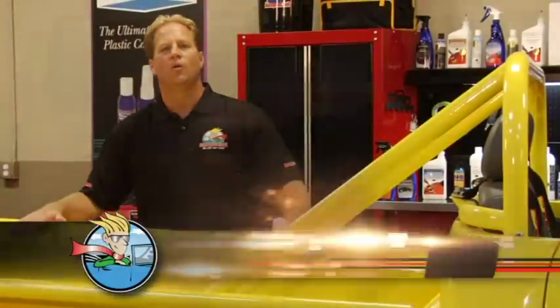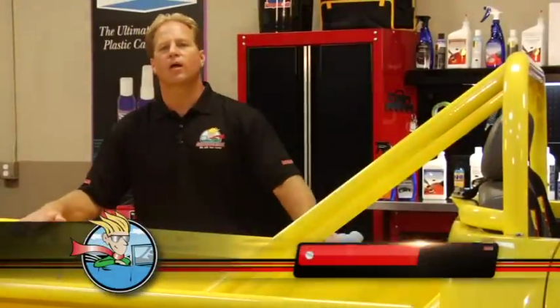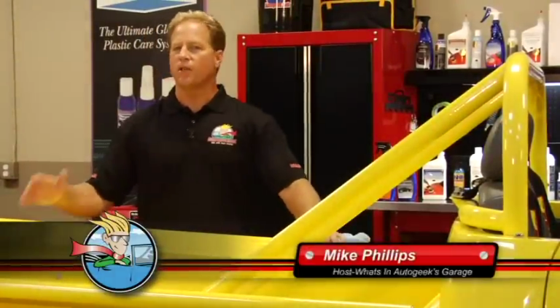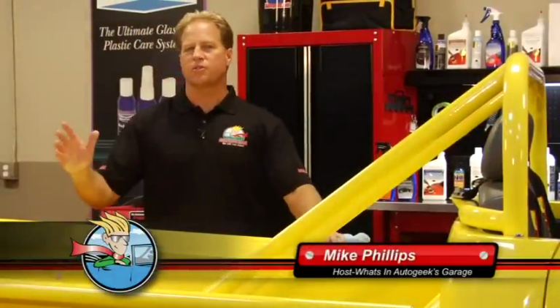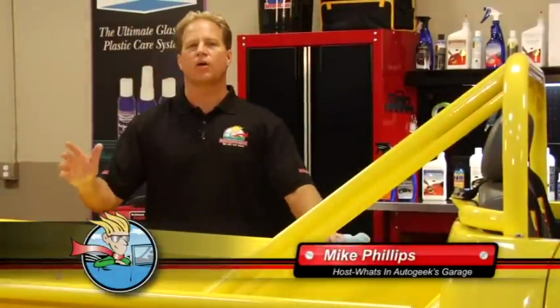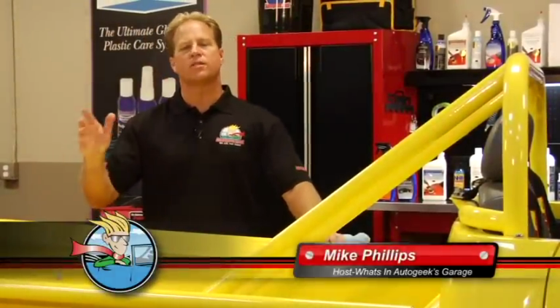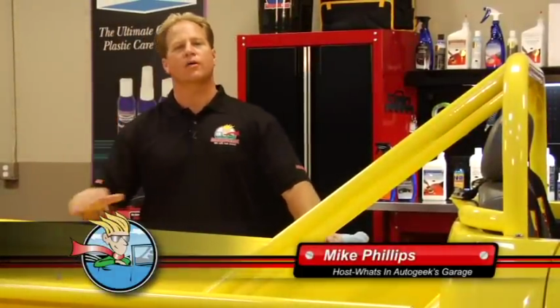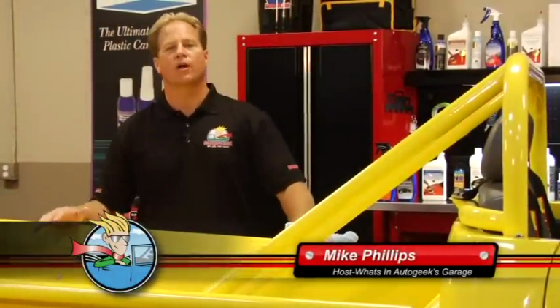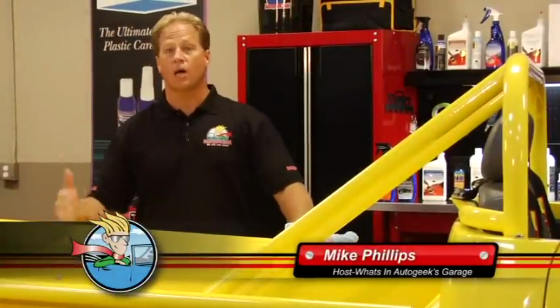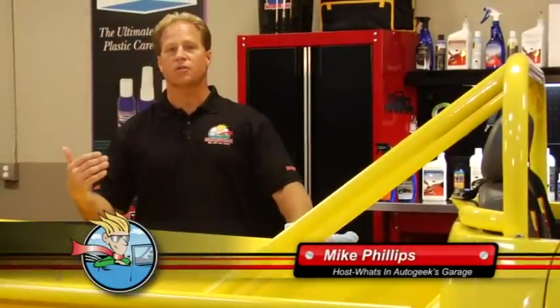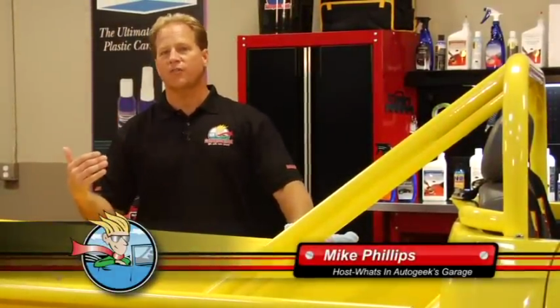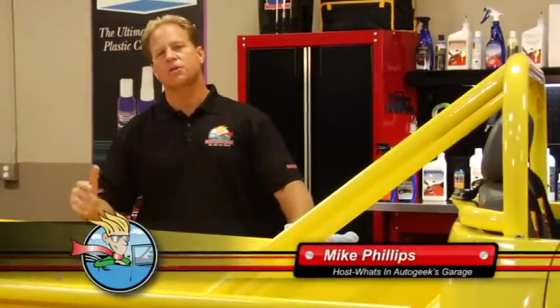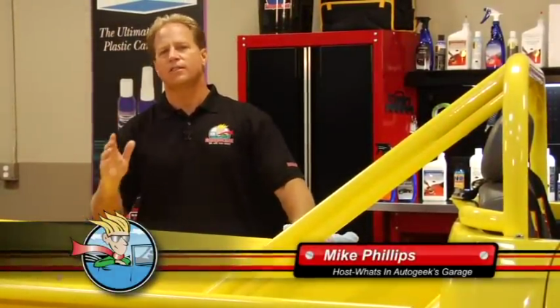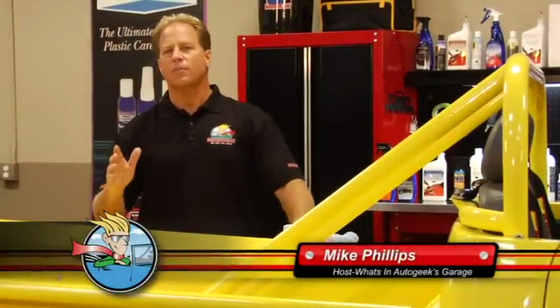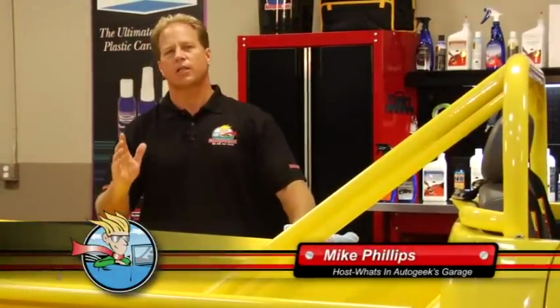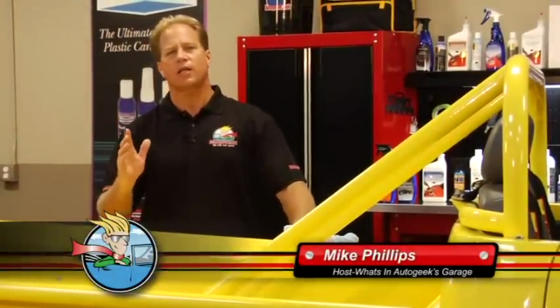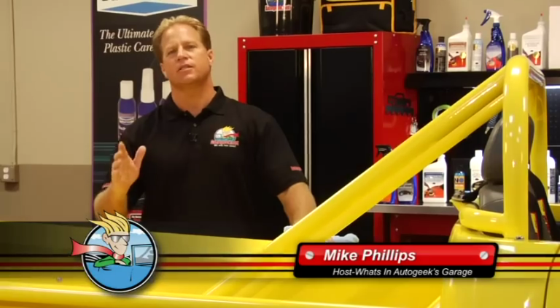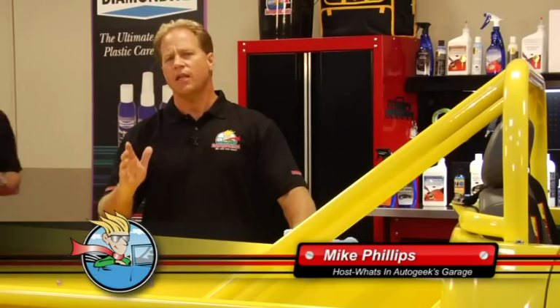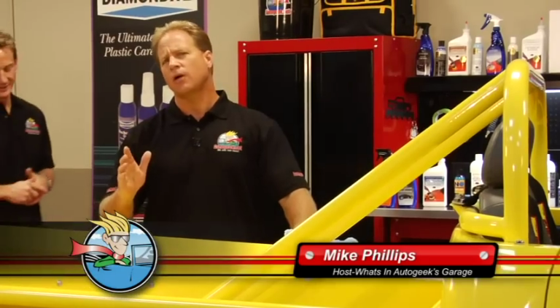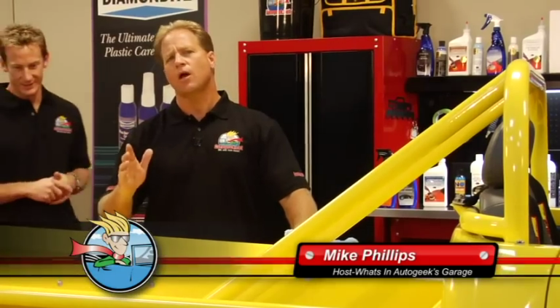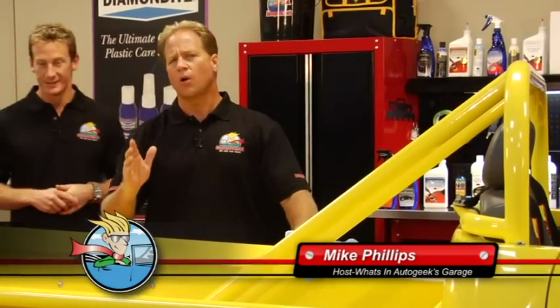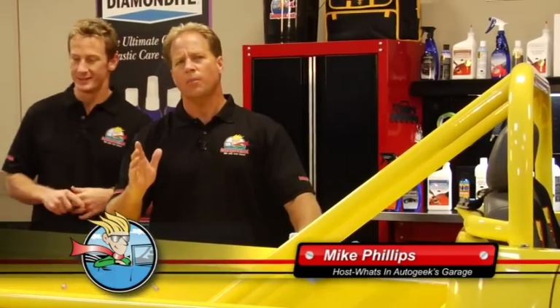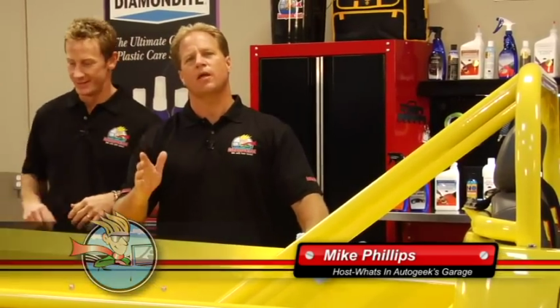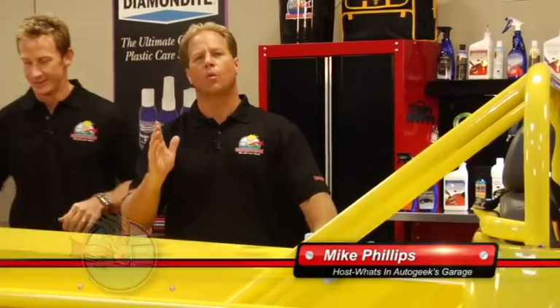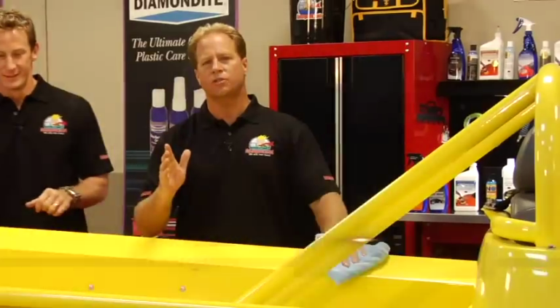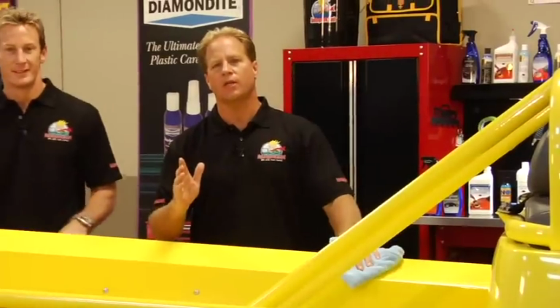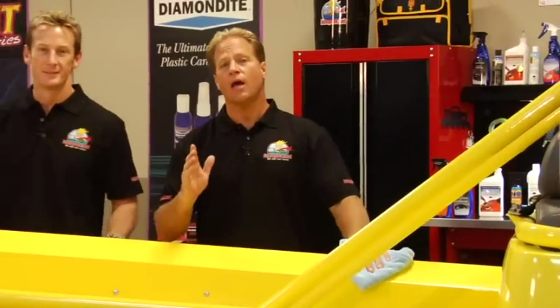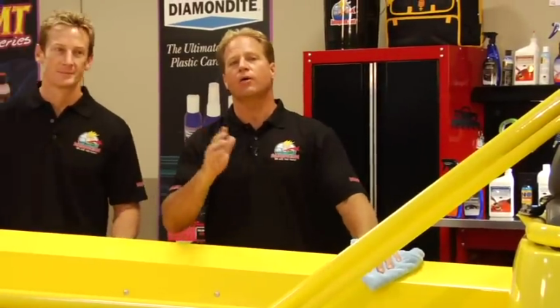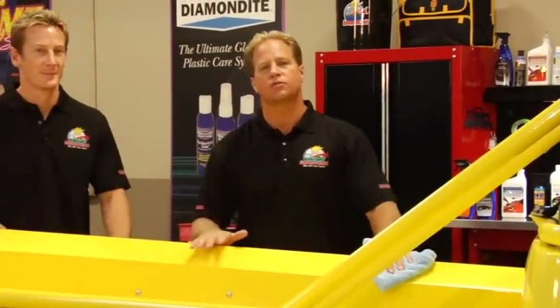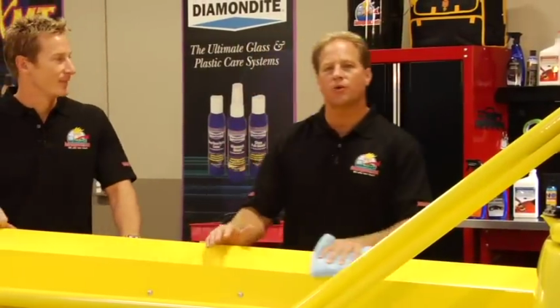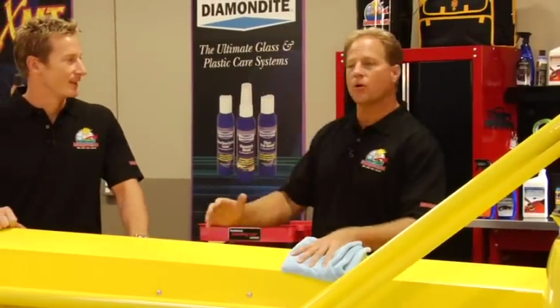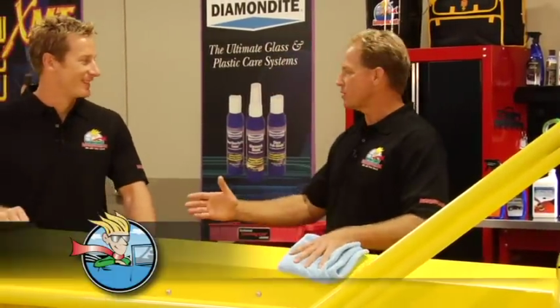Welcome to another episode of What's in Auto Geeks Garage. I'm your host Mike Phillips. Today my celebrity guest is an NHRA Pro Comp Eliminator World Champion and co-host of Truck U, Bruno Massel.